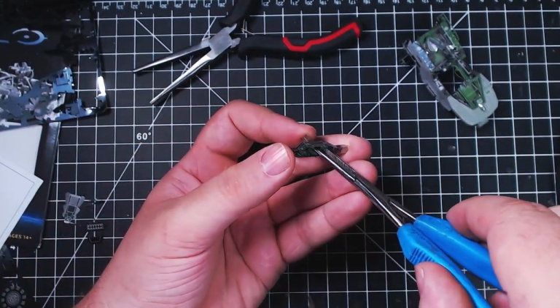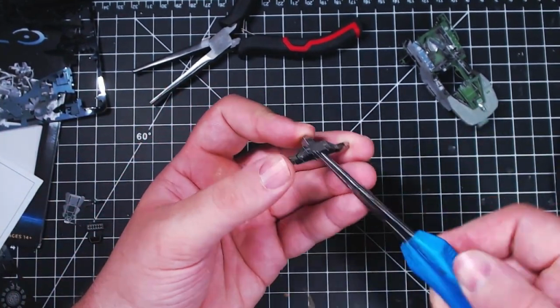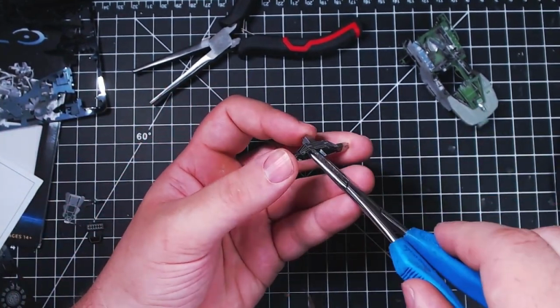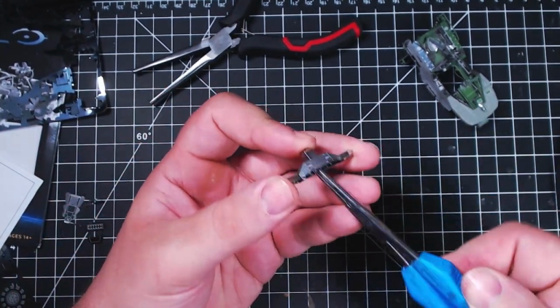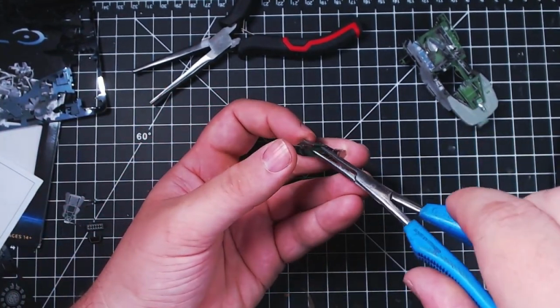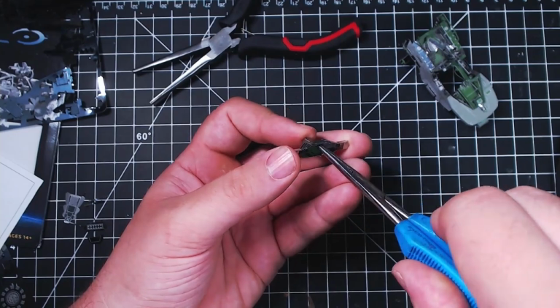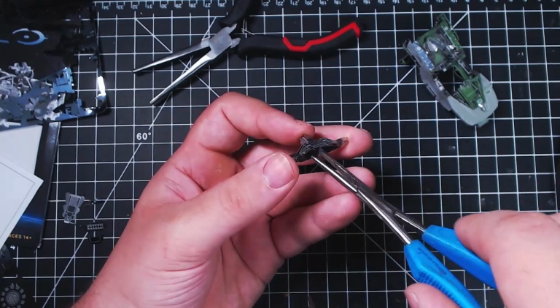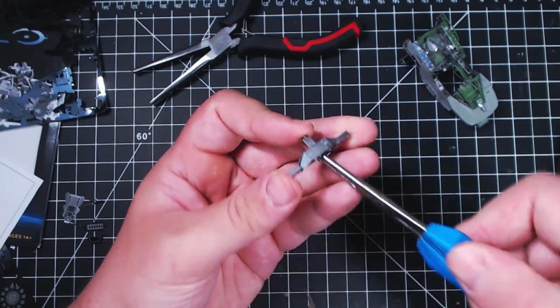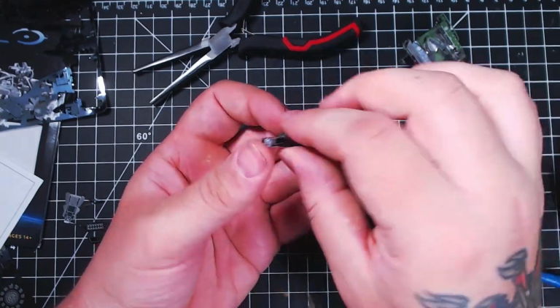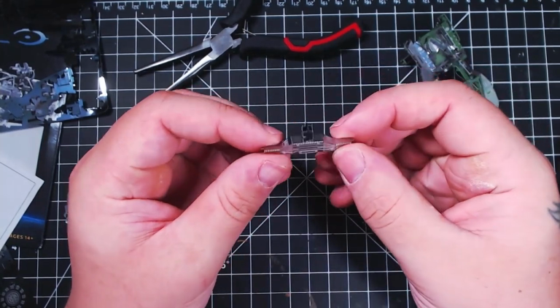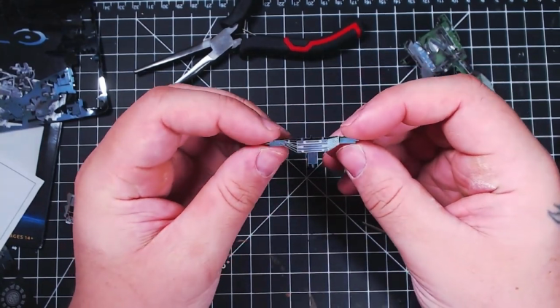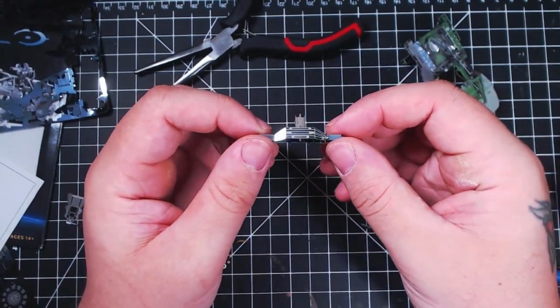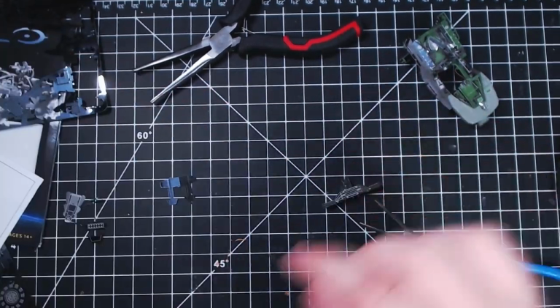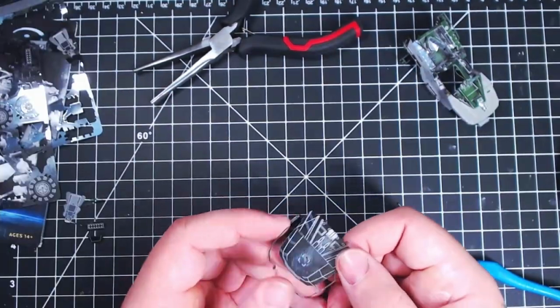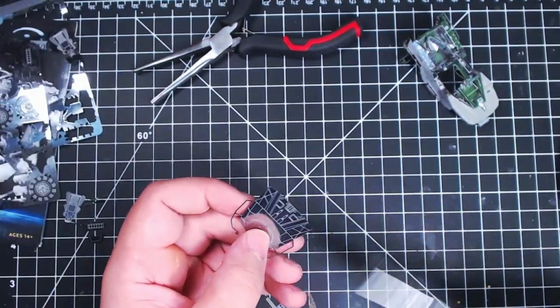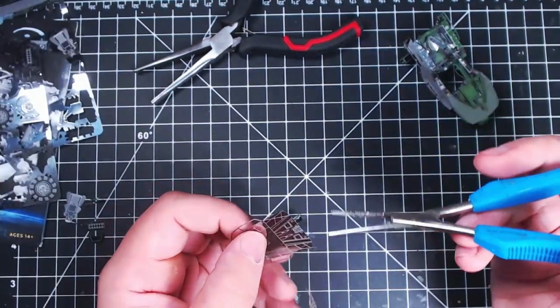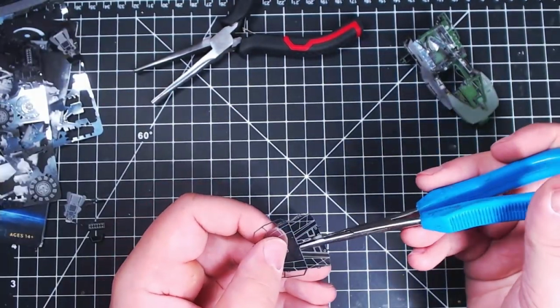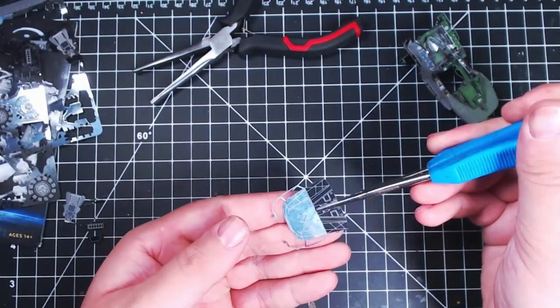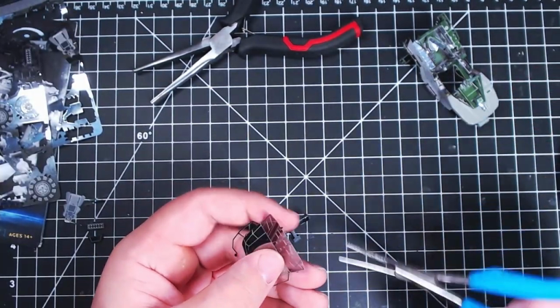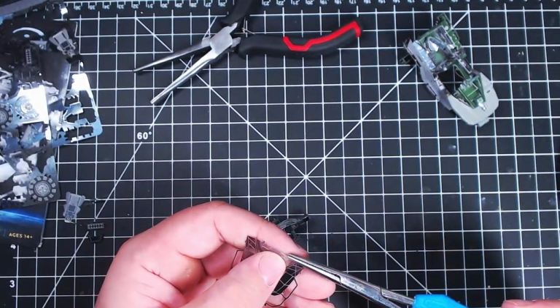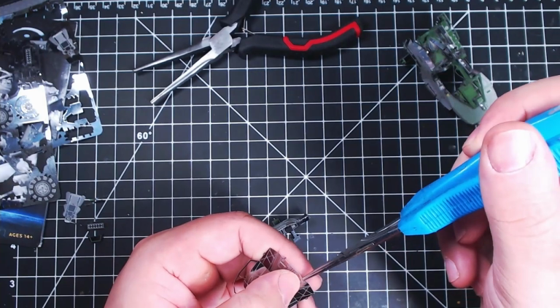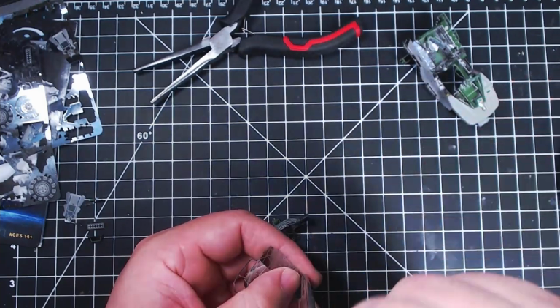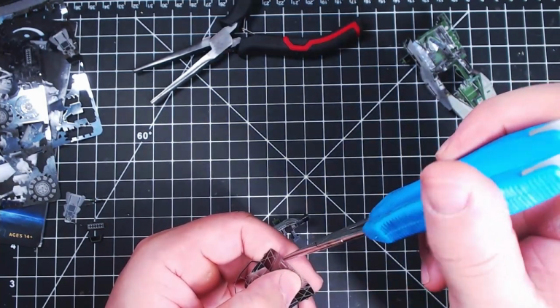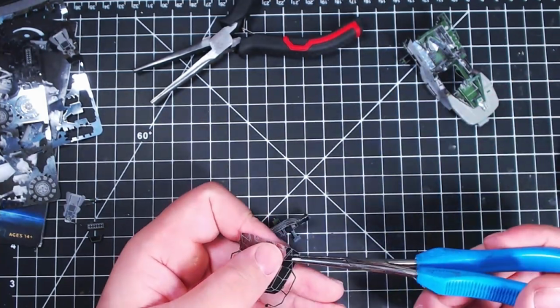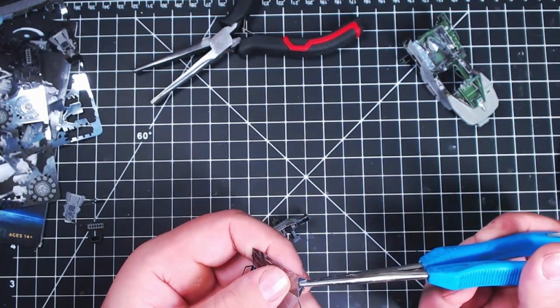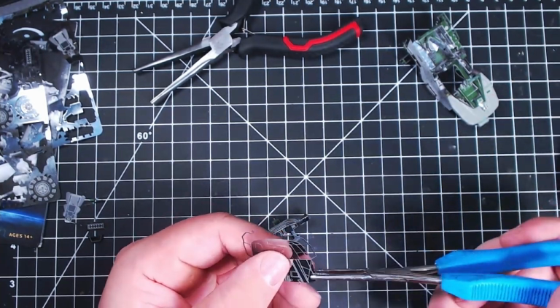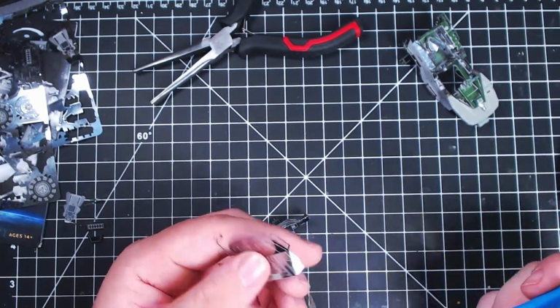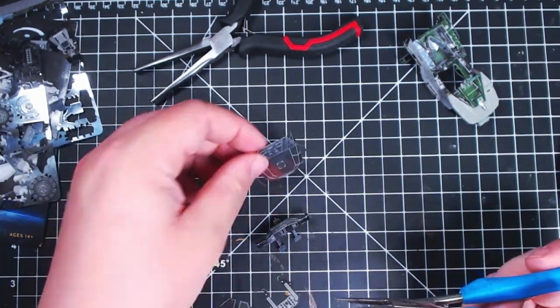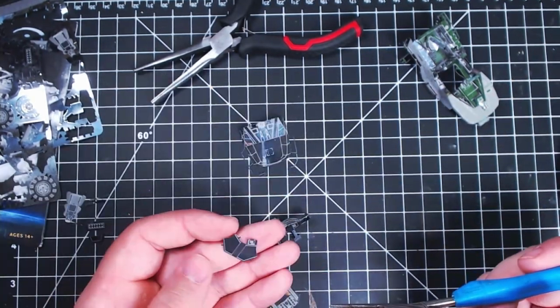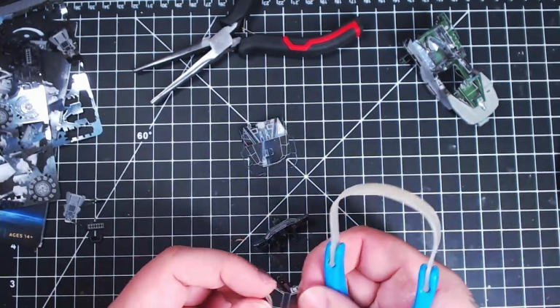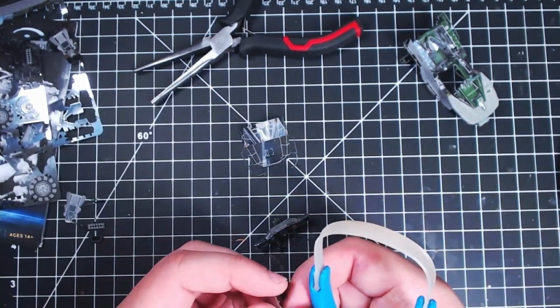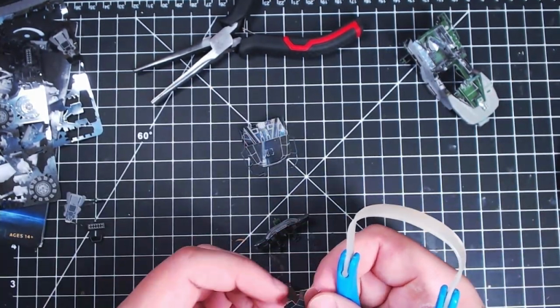We haven't gotten to my mistake yet - the mistake that honestly makes me want to throw this thing in the trash. It really is a bad mistake.